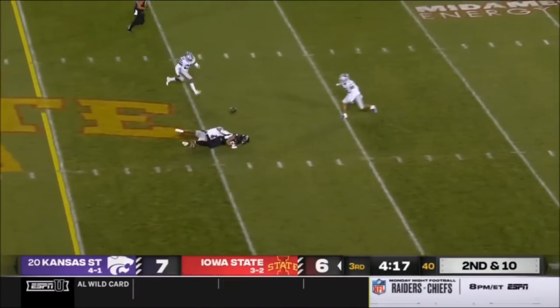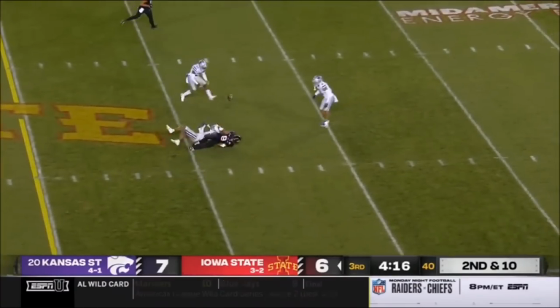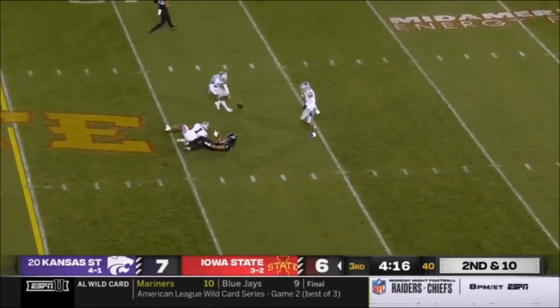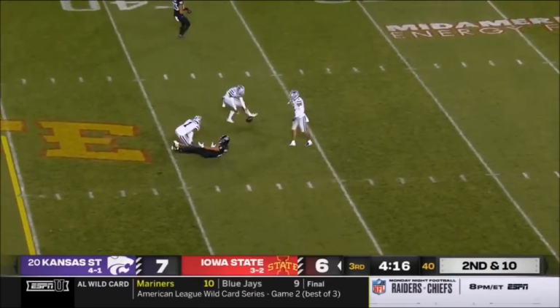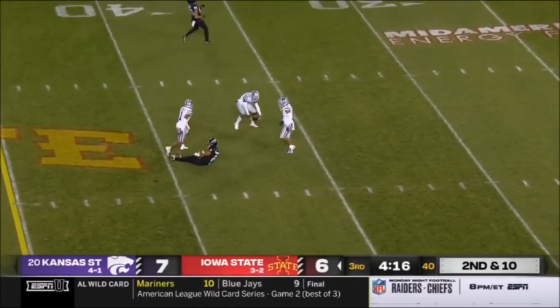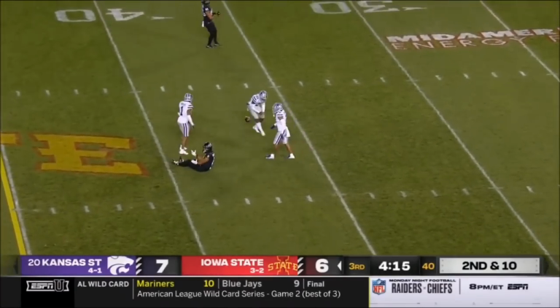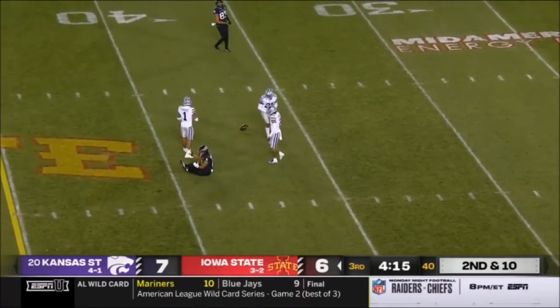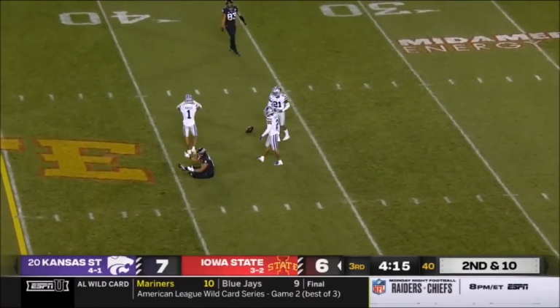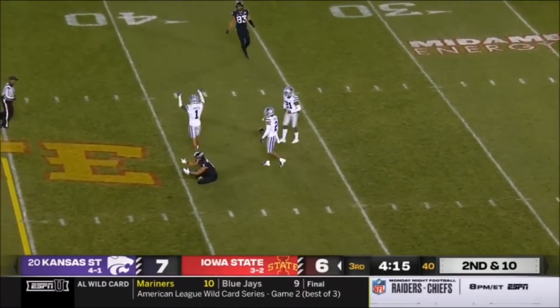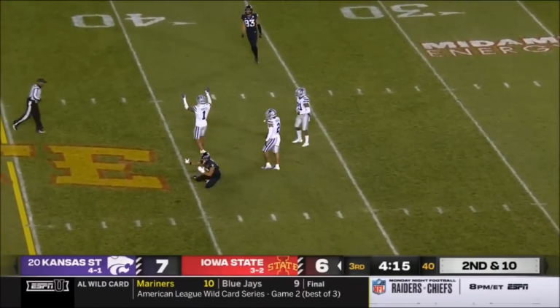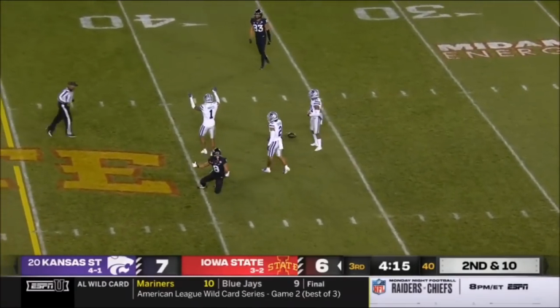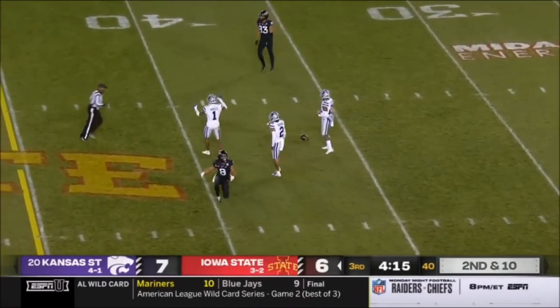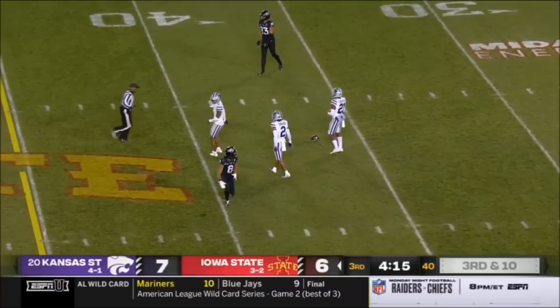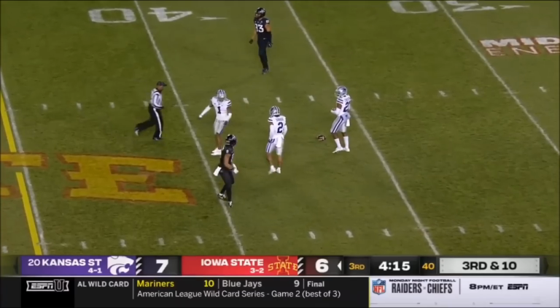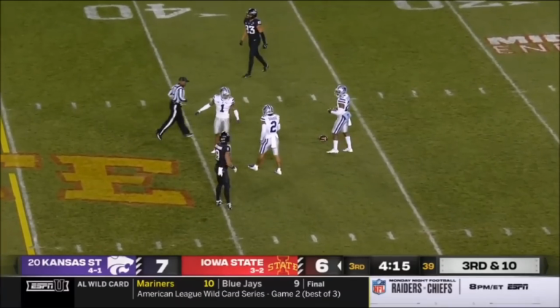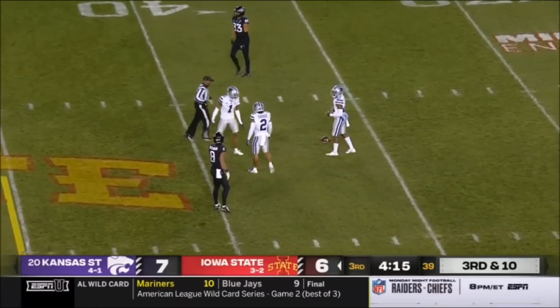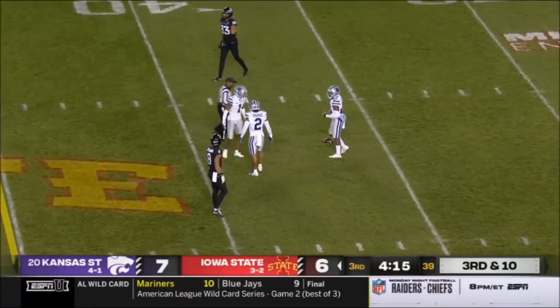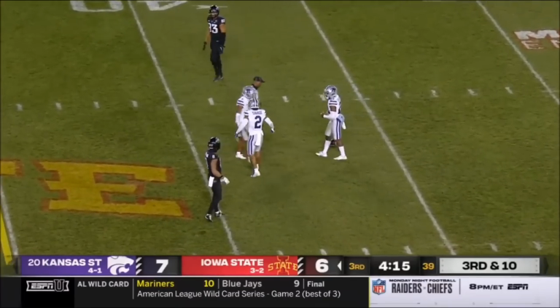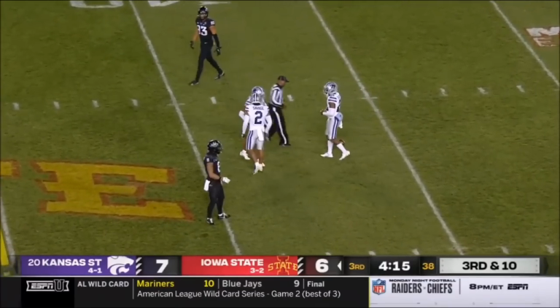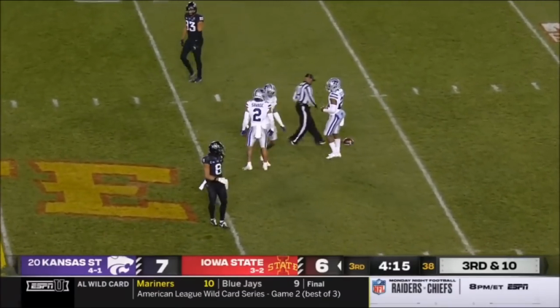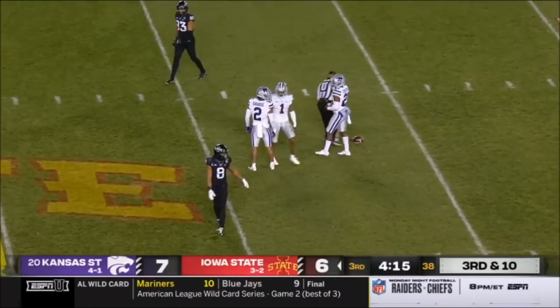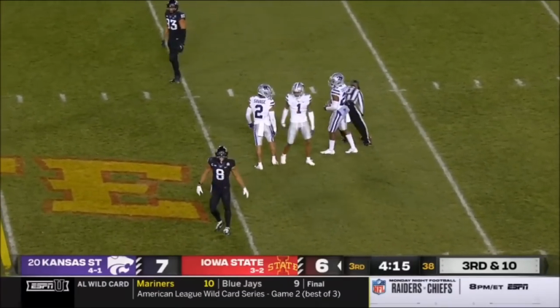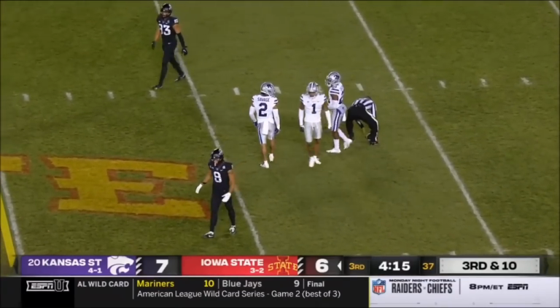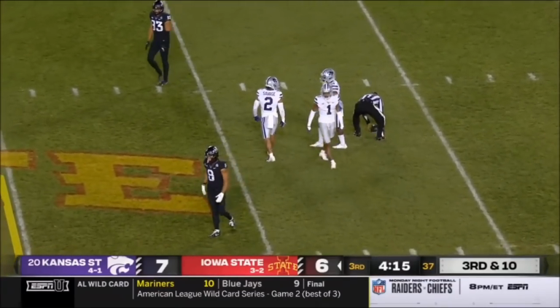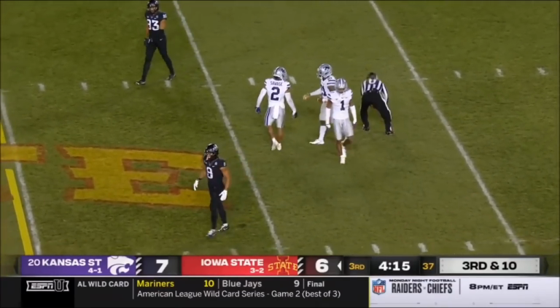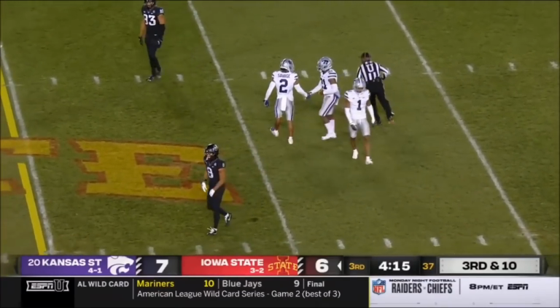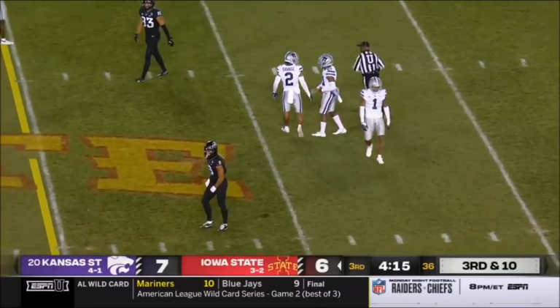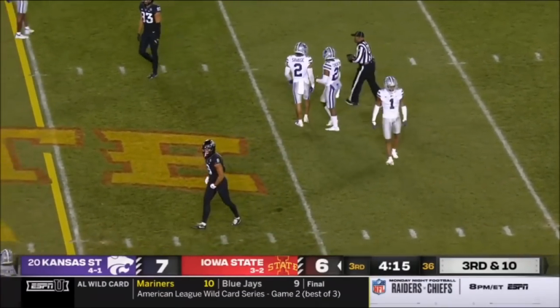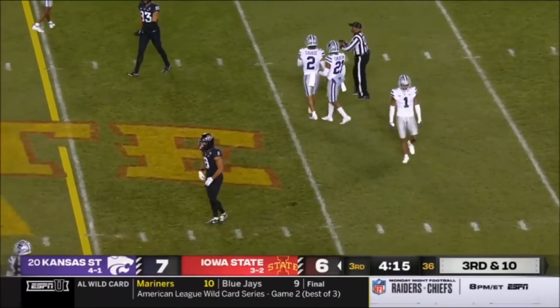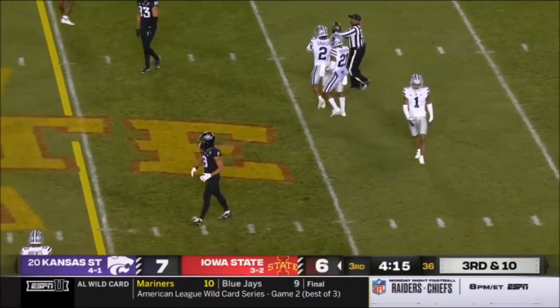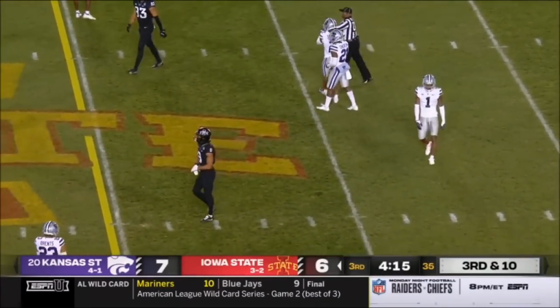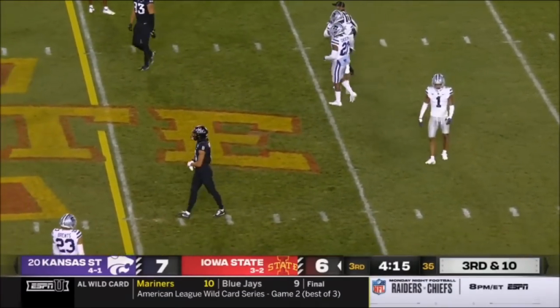Decker tried to force that one in to Hutchinson. He wants a flag — he's not going to get one. Josh Hayes played that beautifully.